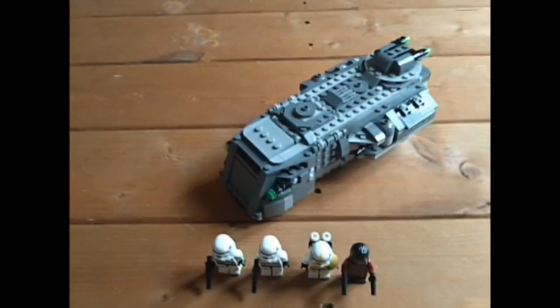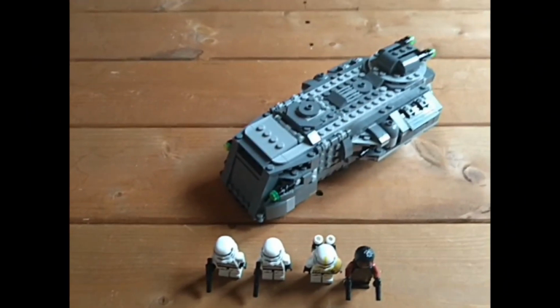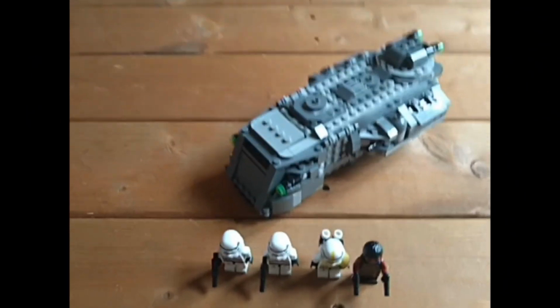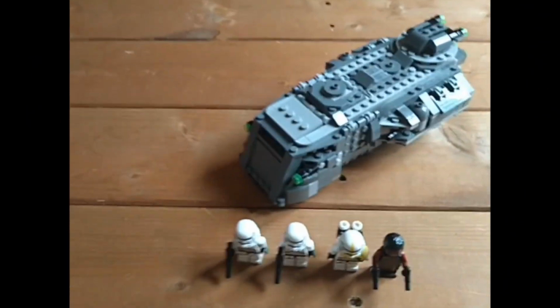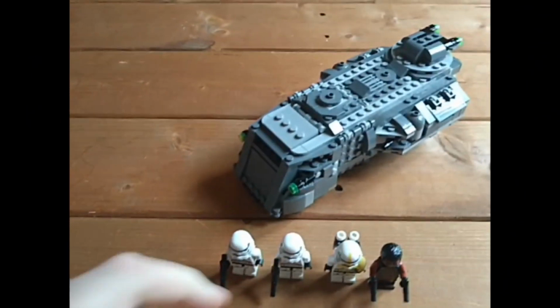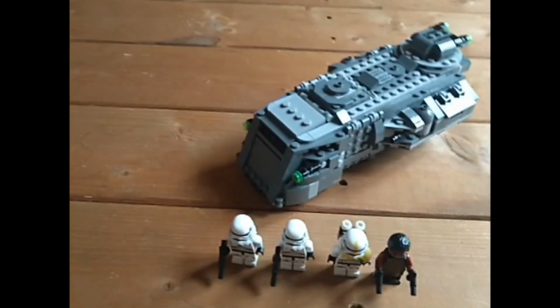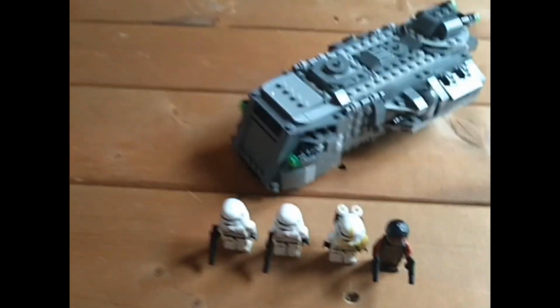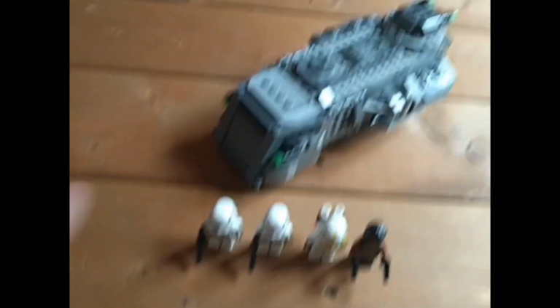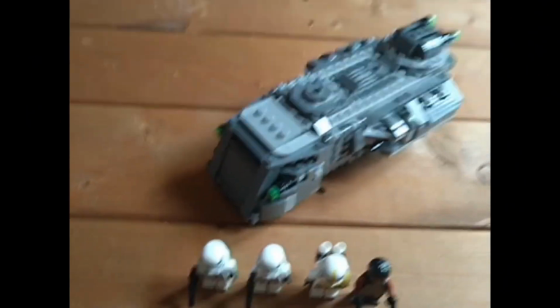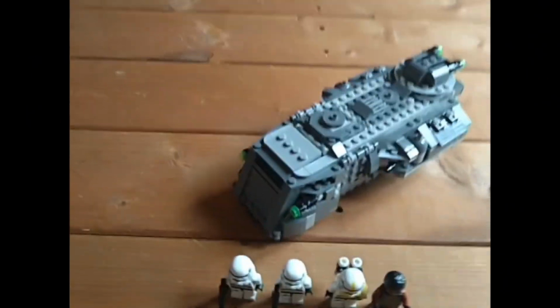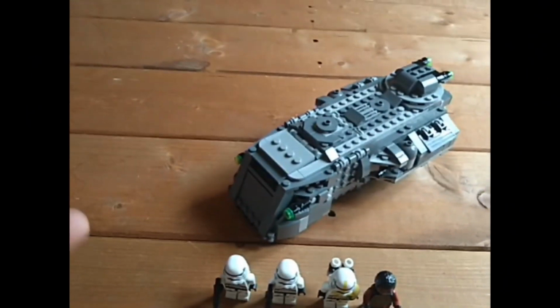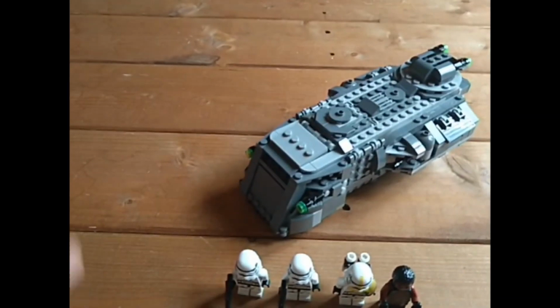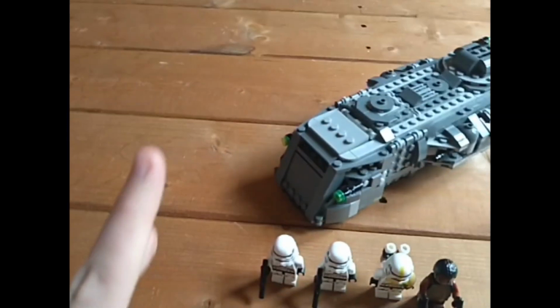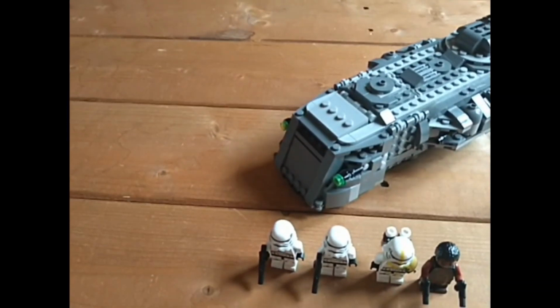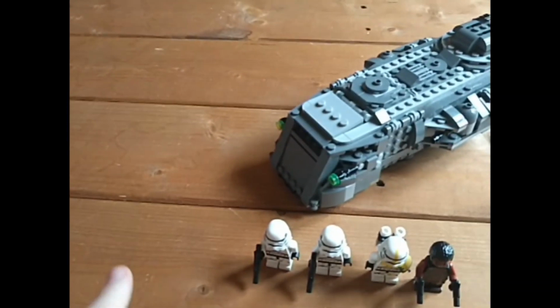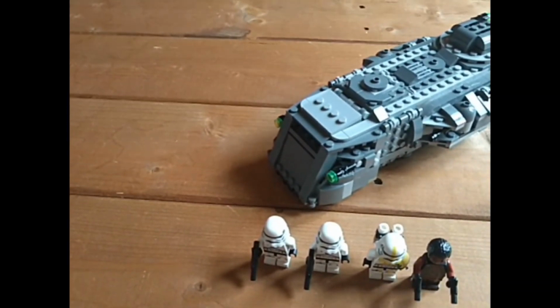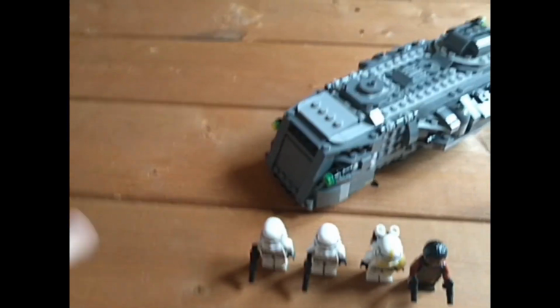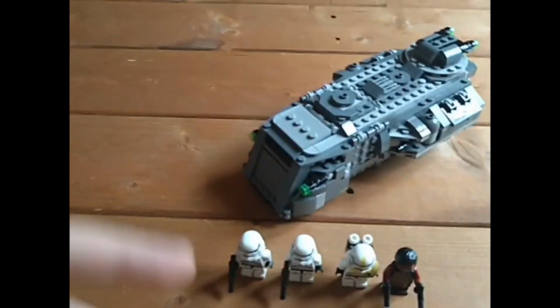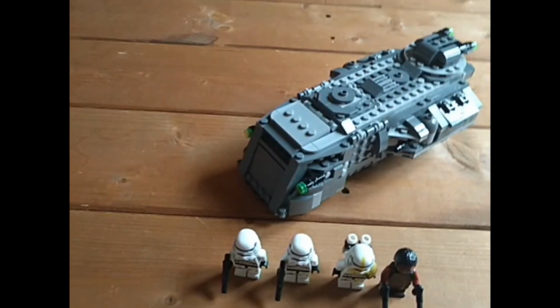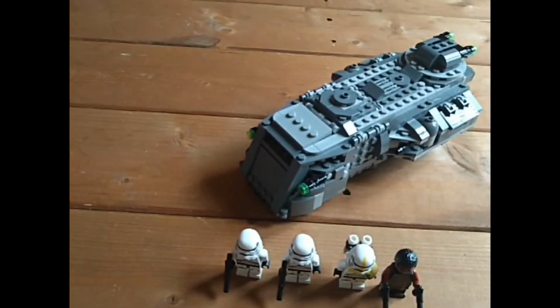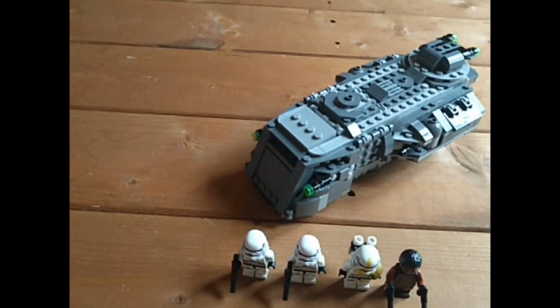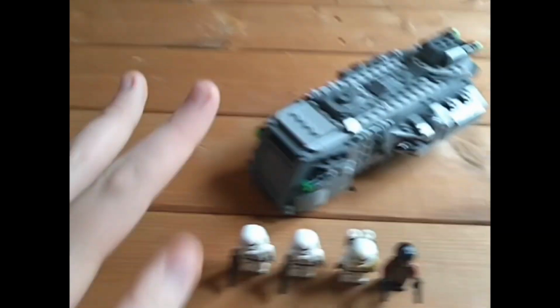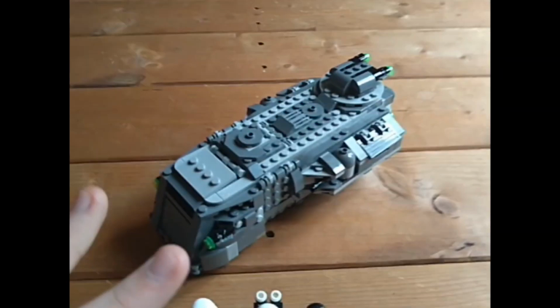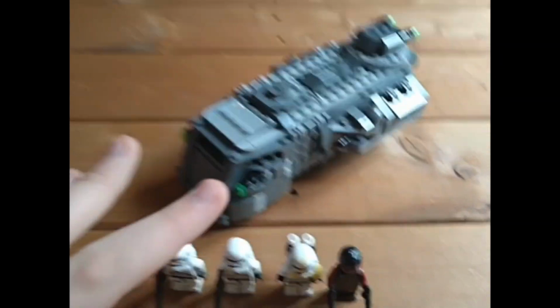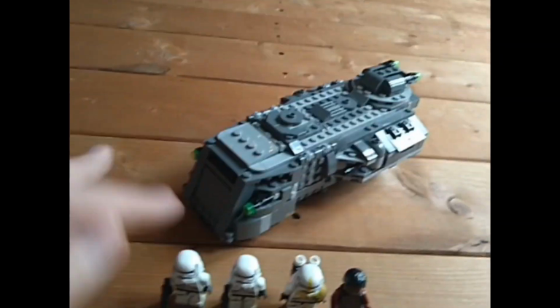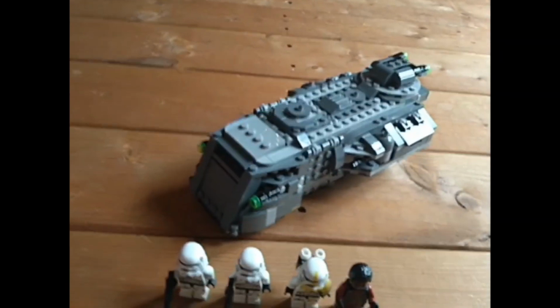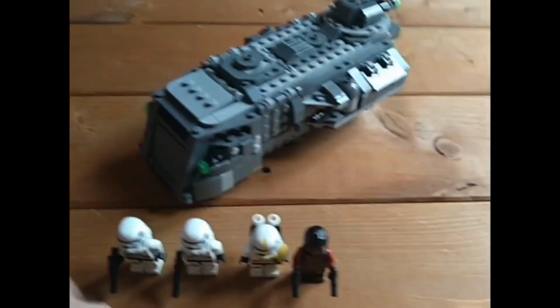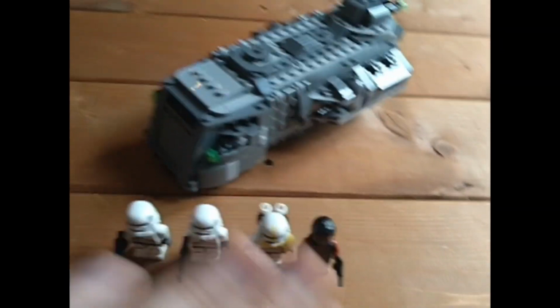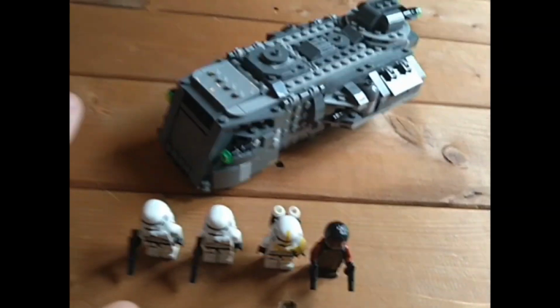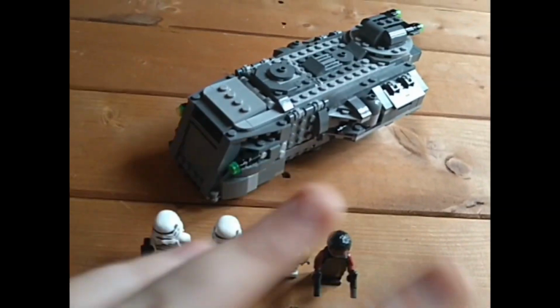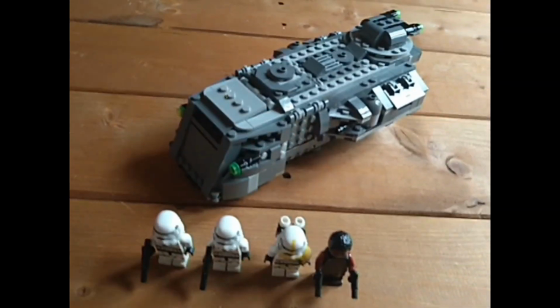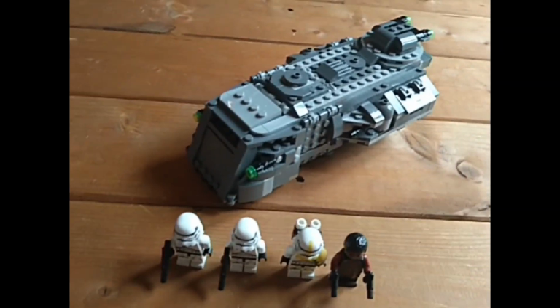Hey guys, what's going on? I'm back with a brand new video, and today I'm doing a review of the LEGO Star Wars Imperial Armoured Marauder. This set is from the Mandalorian, it's quite a cool set from season 2.